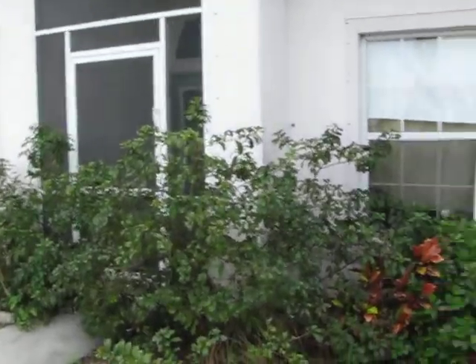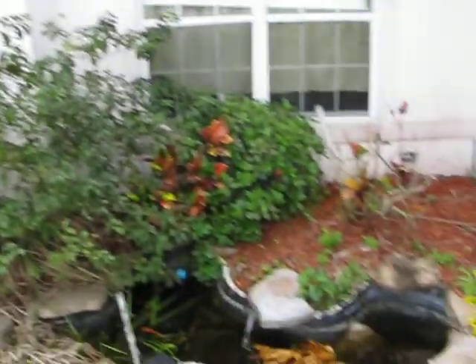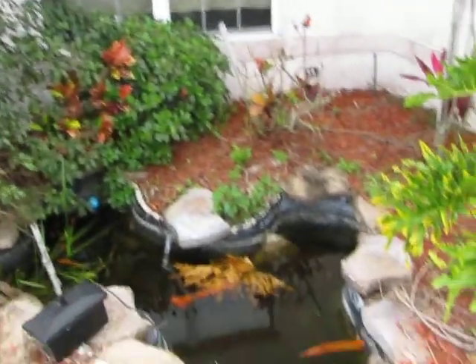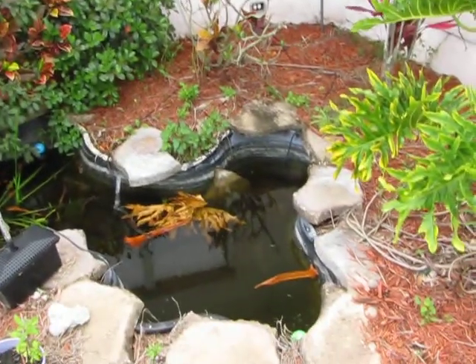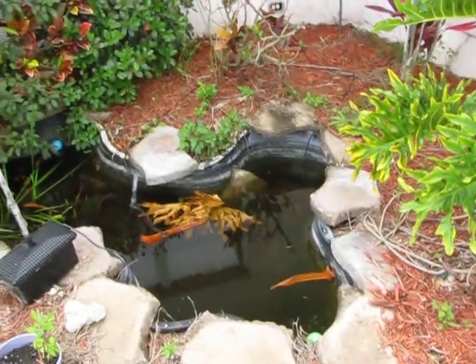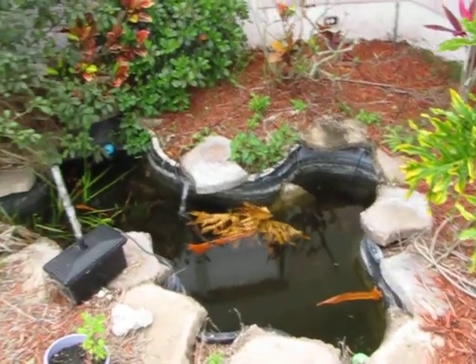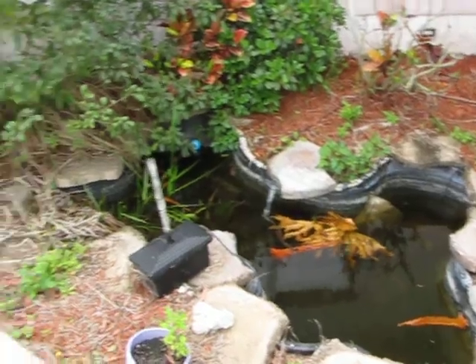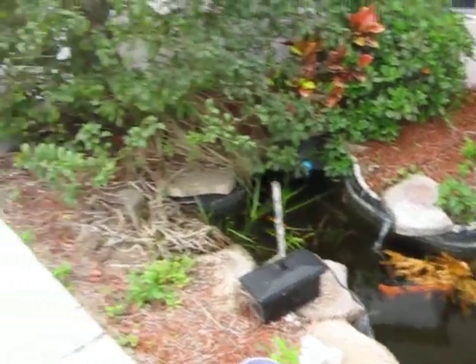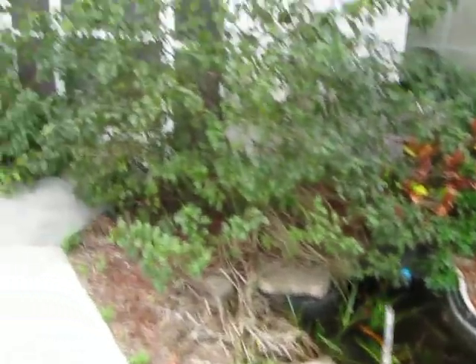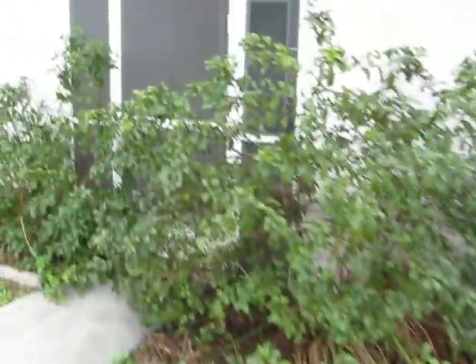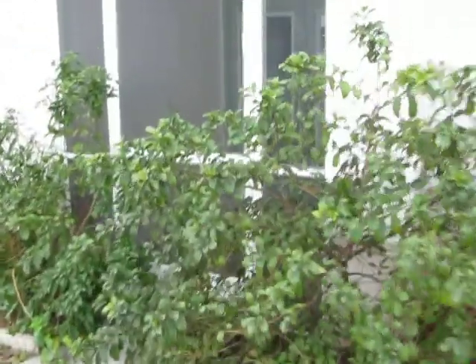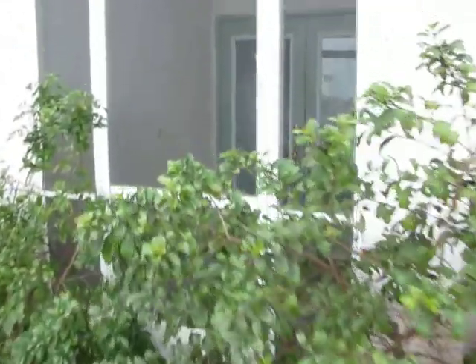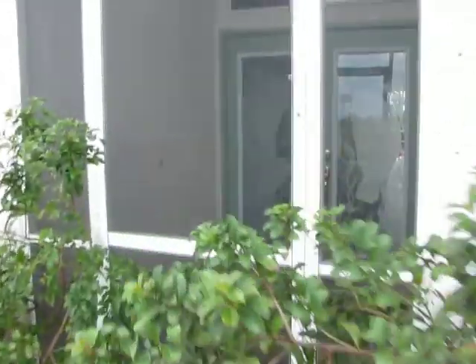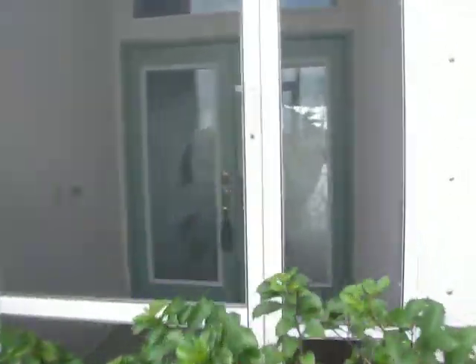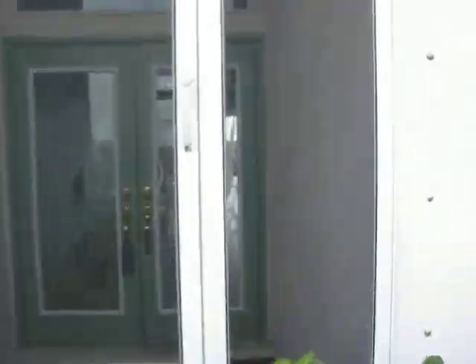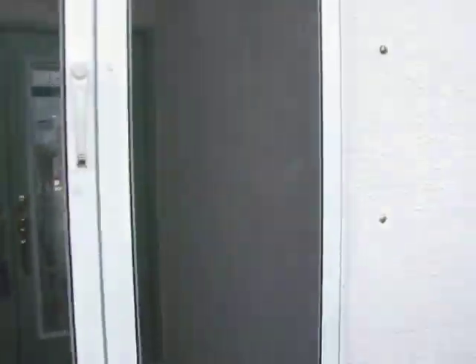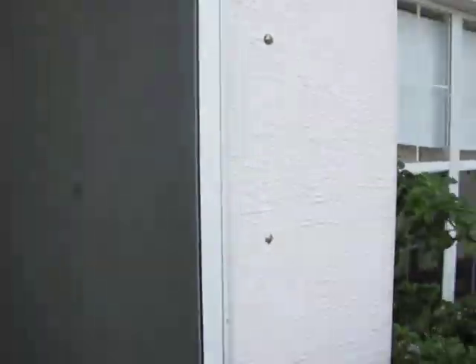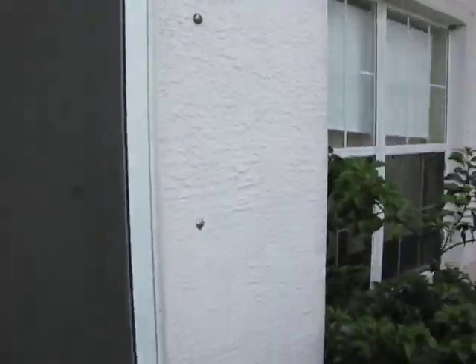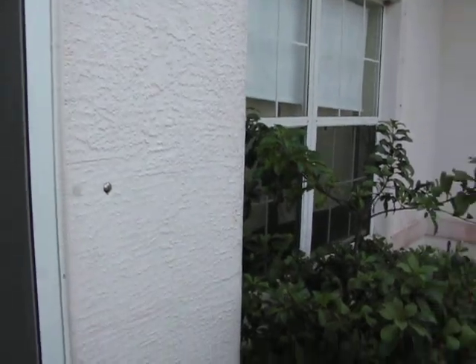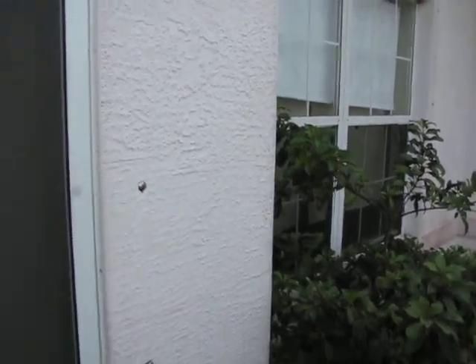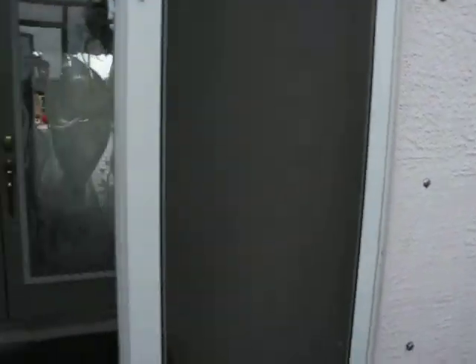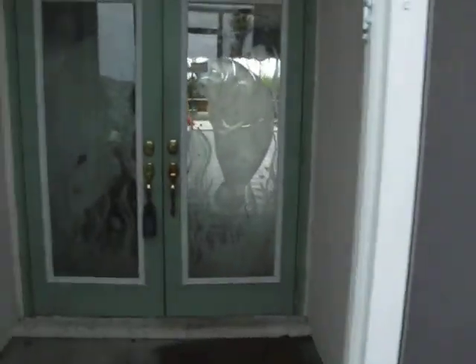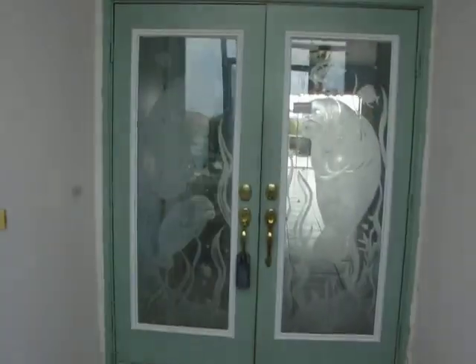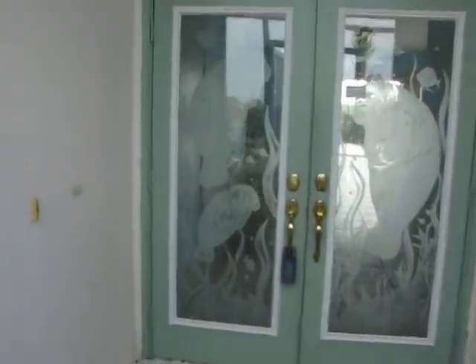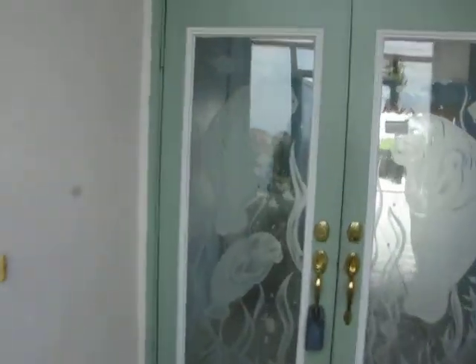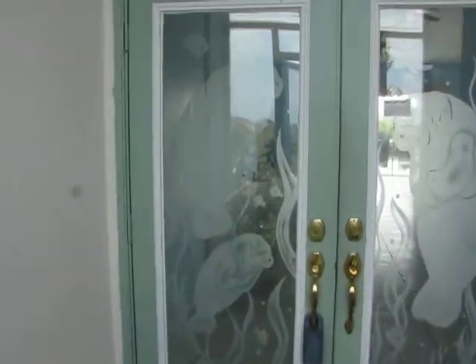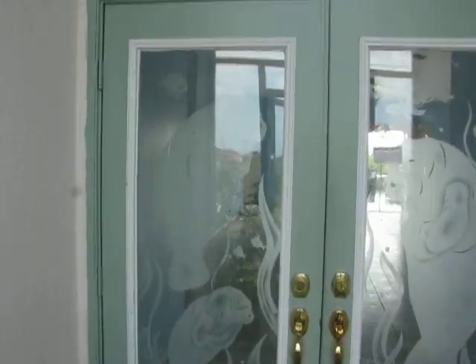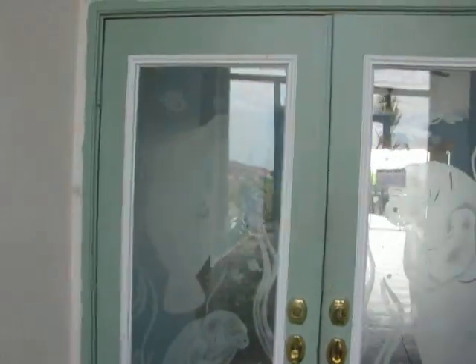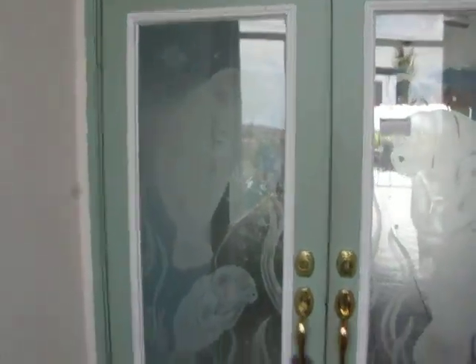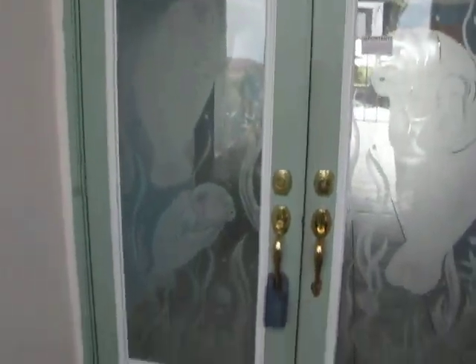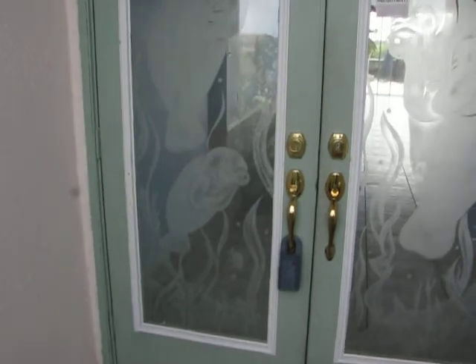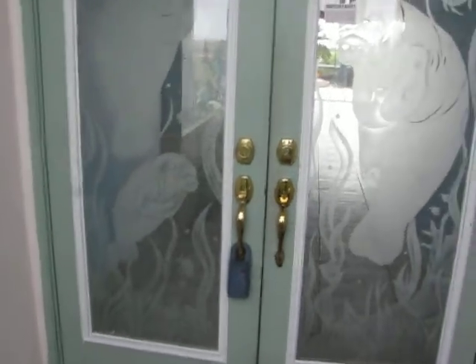There's a koi pond that they had. Screened-in porch. Double door entry with the manatees.